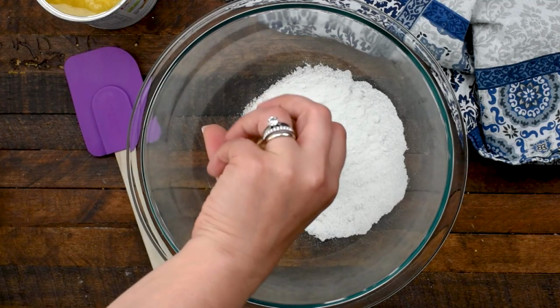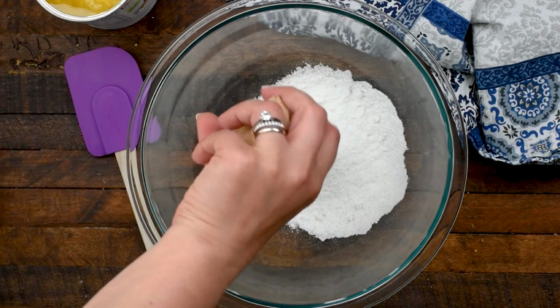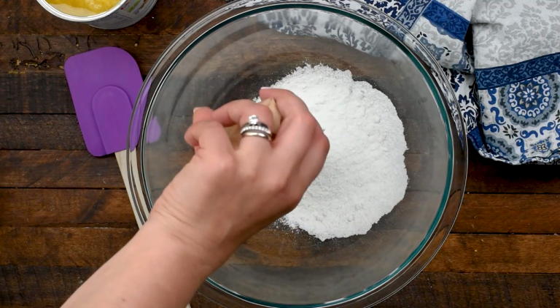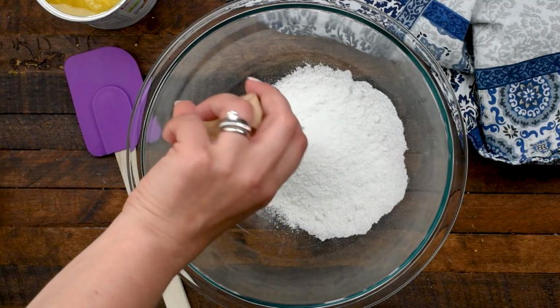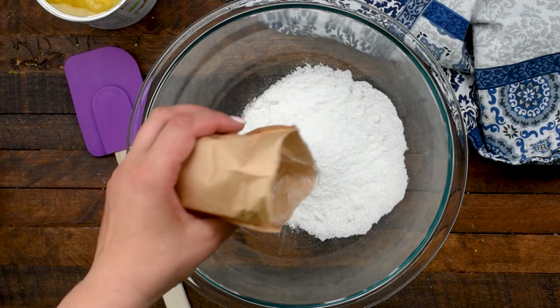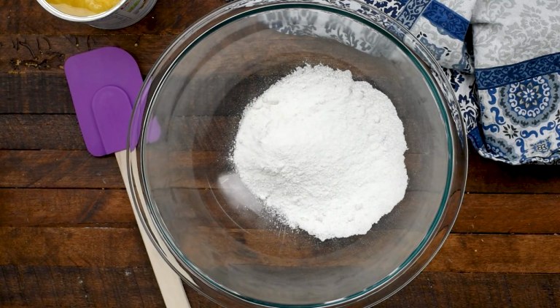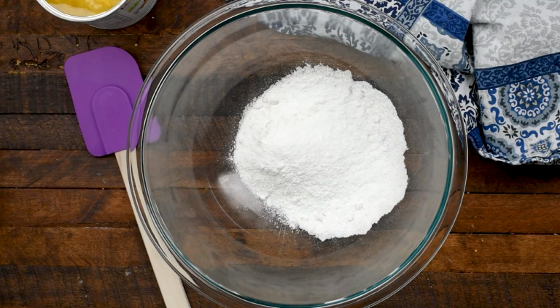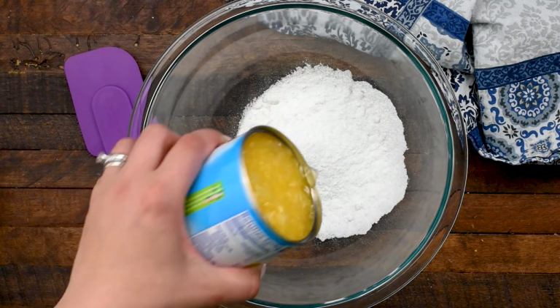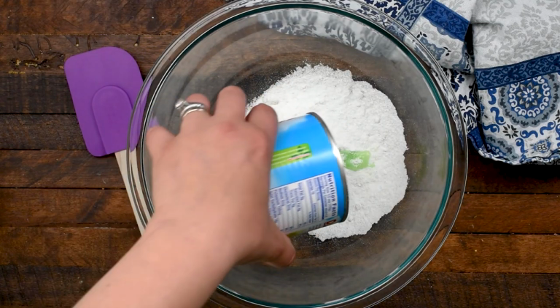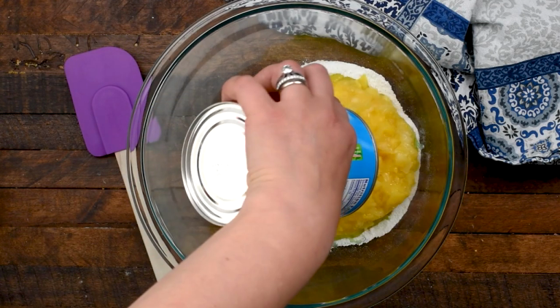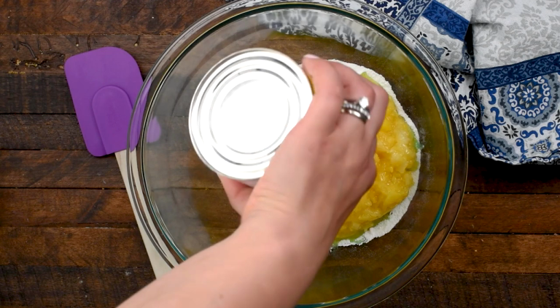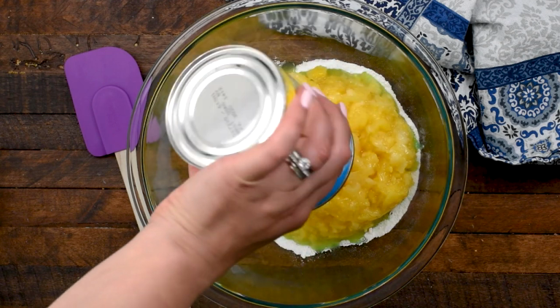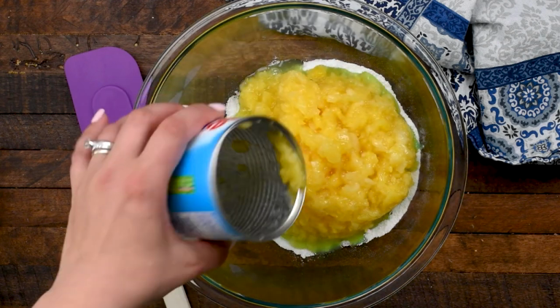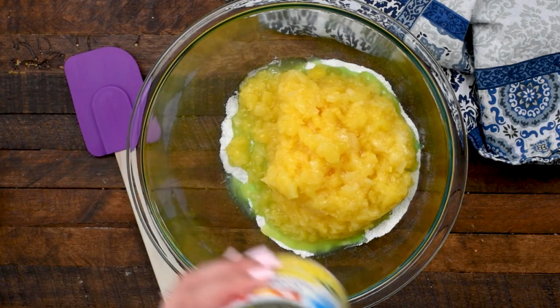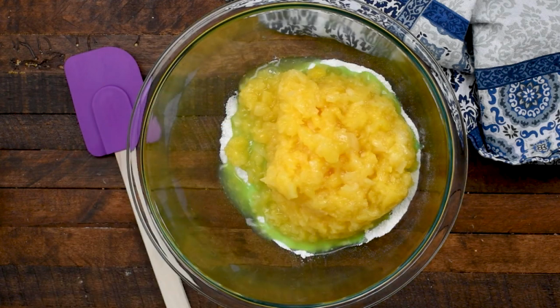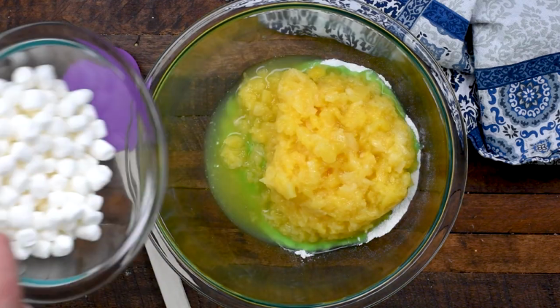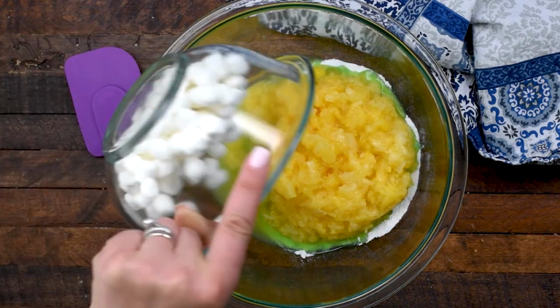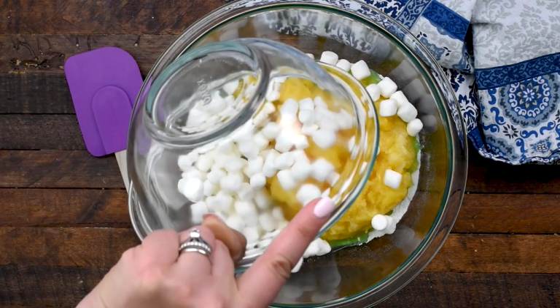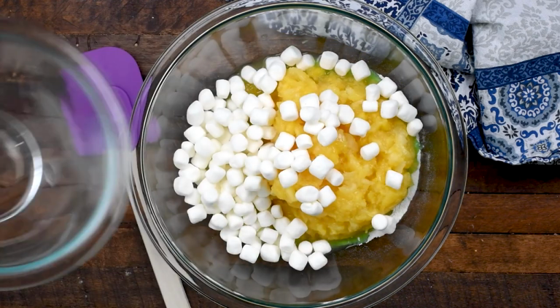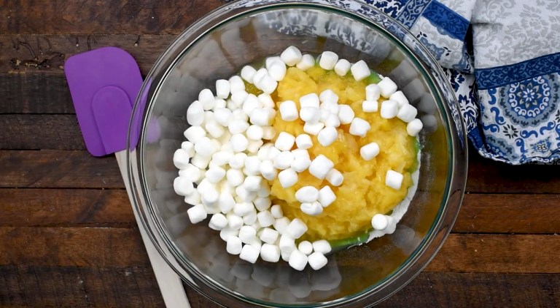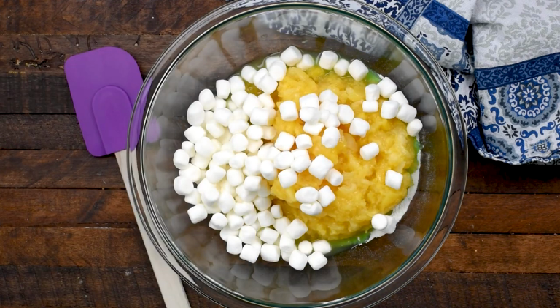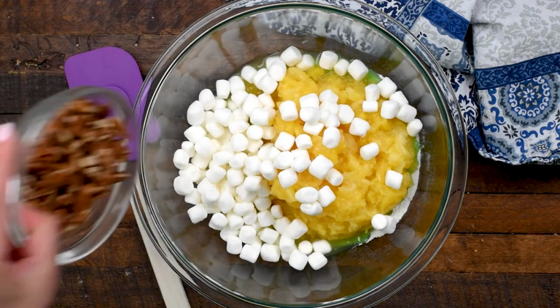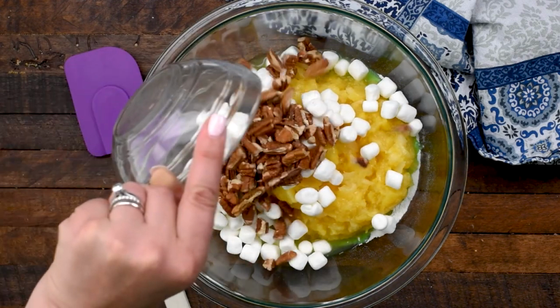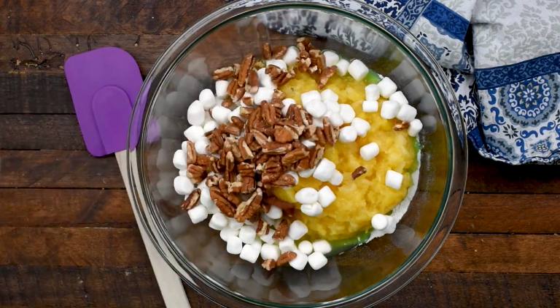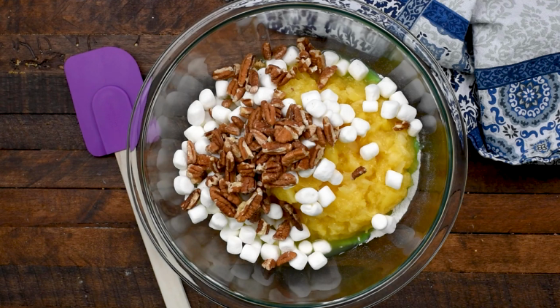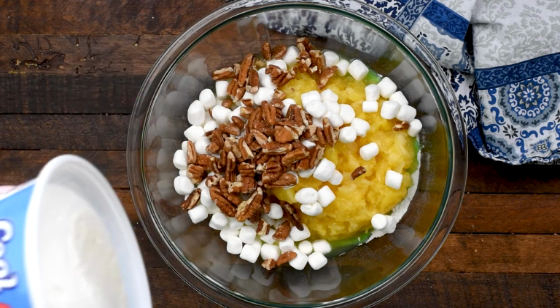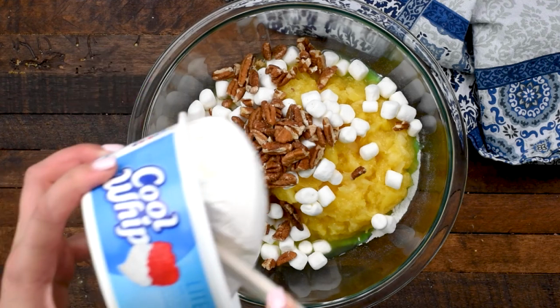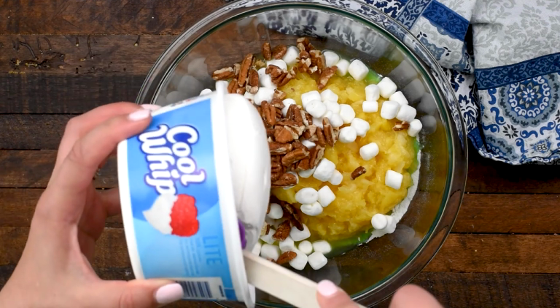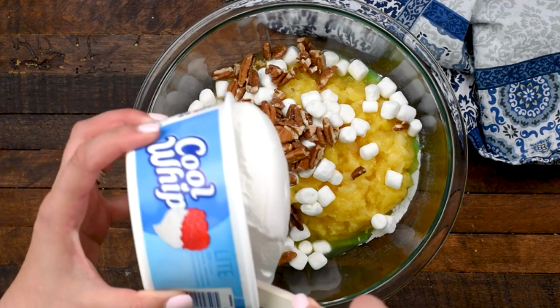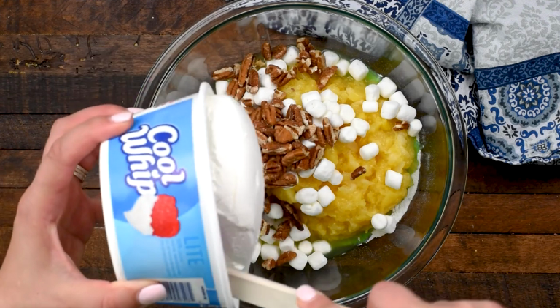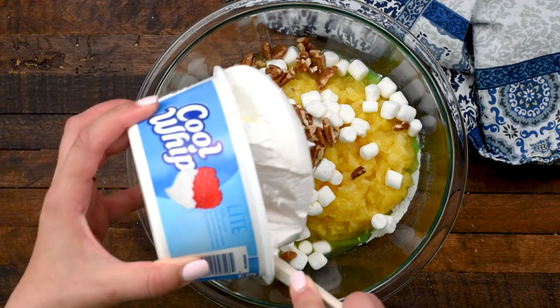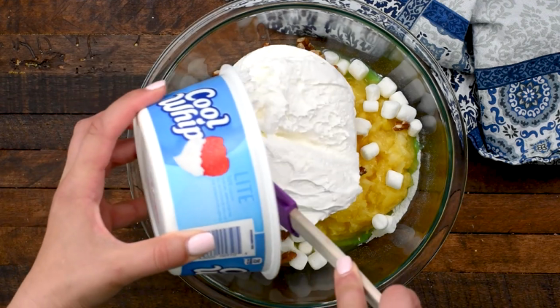All you need is just one box of instant pistachio pudding, a can of crushed pineapple. You're gonna add some mini marshmallows and chopped pecans, and then a container of Cool Whip.